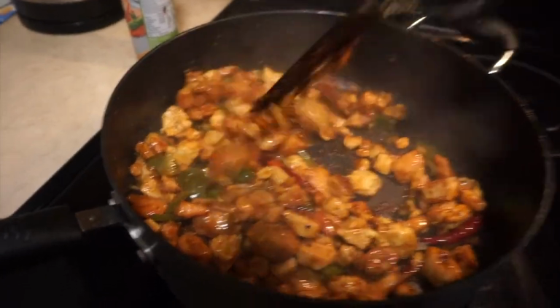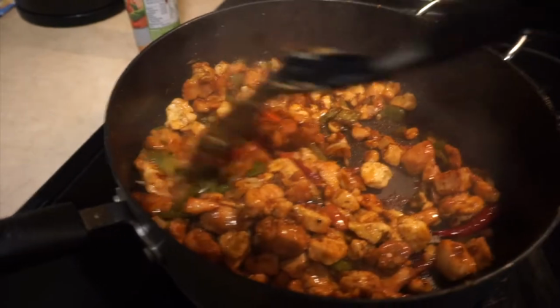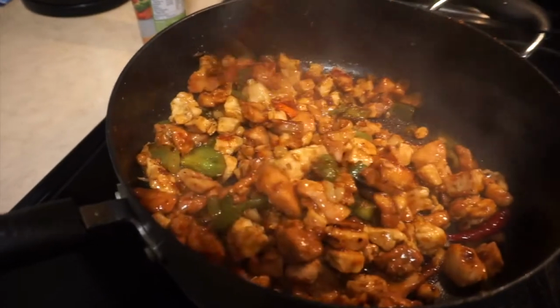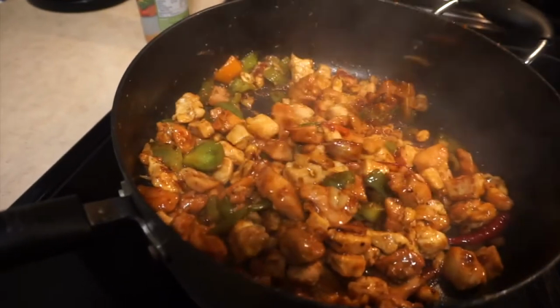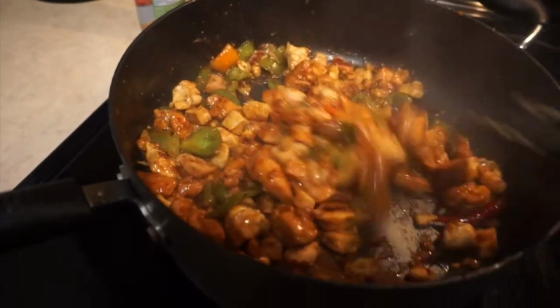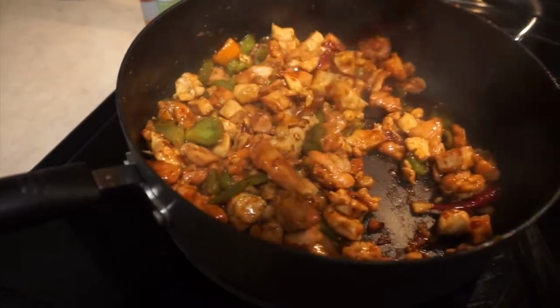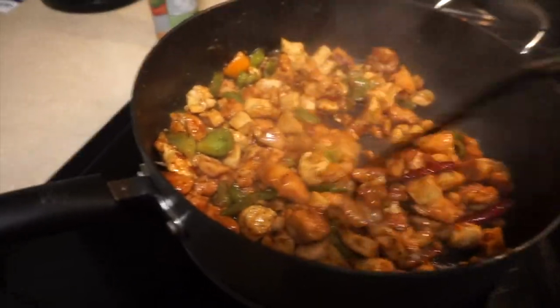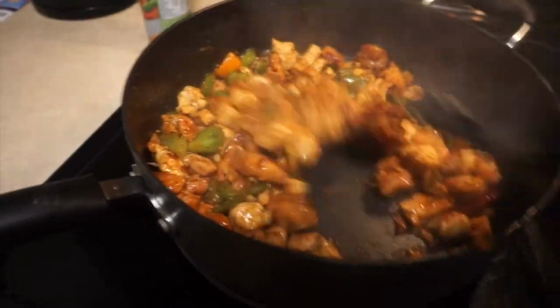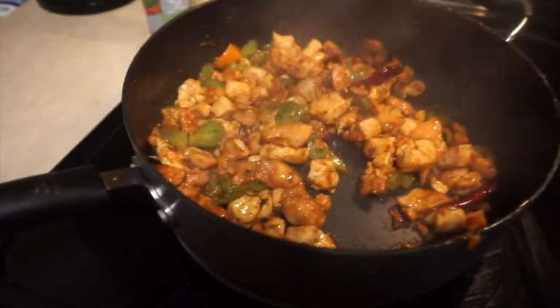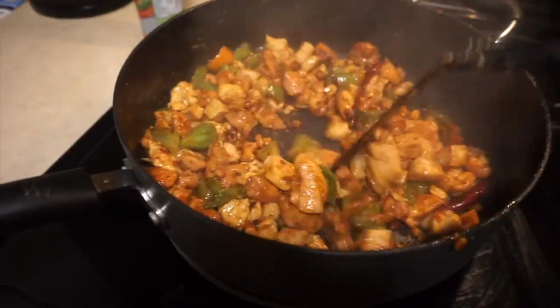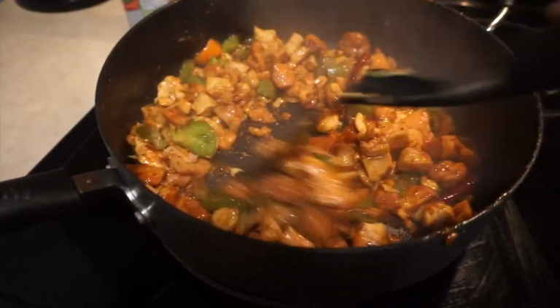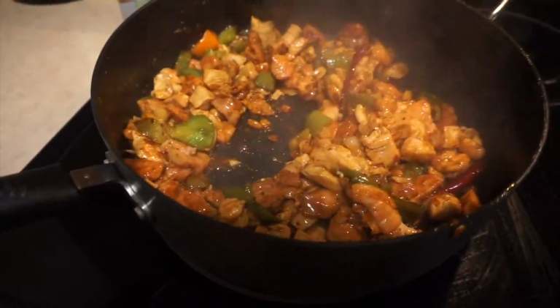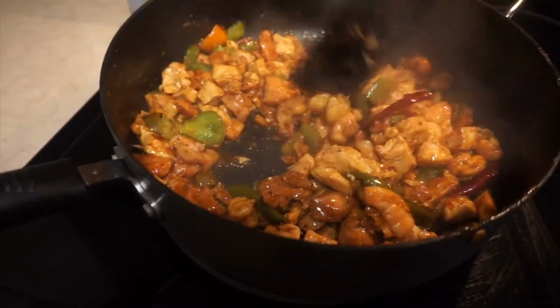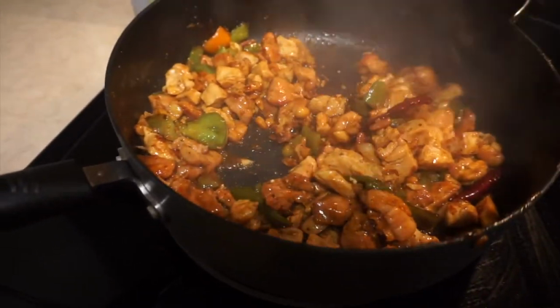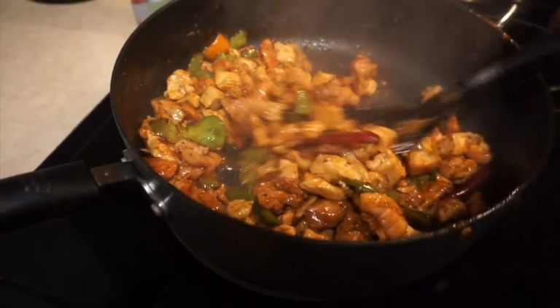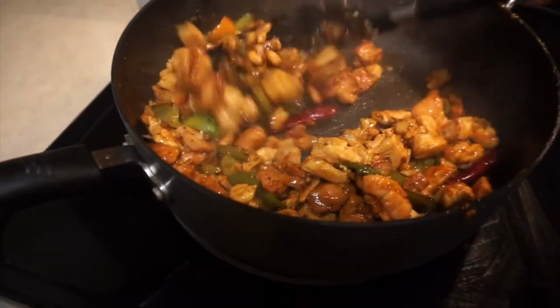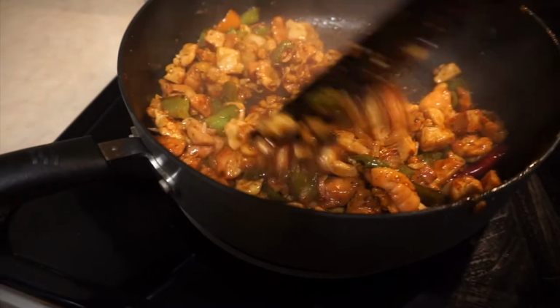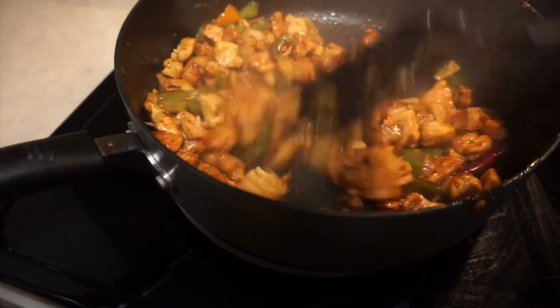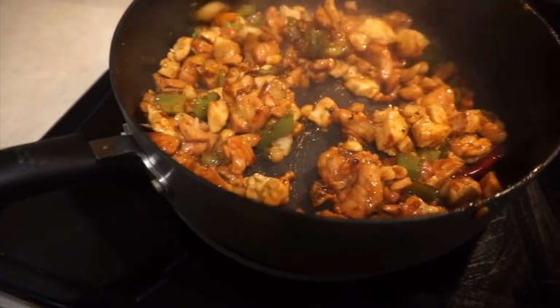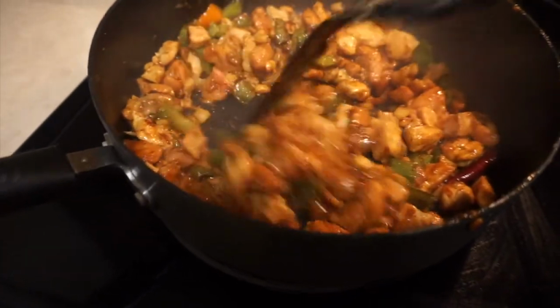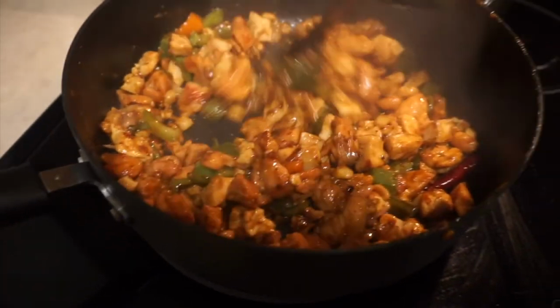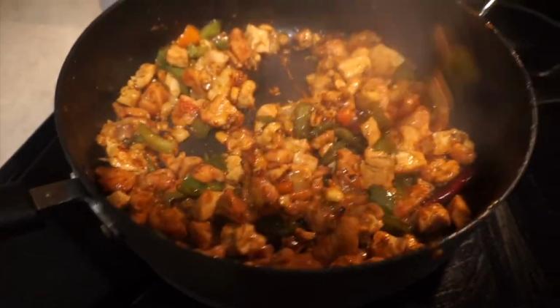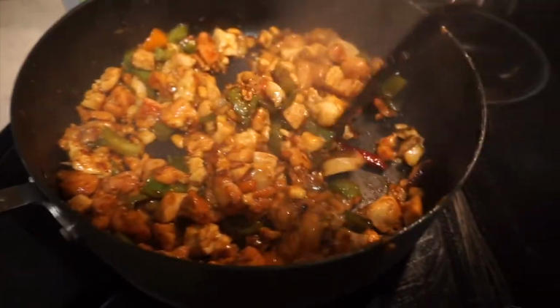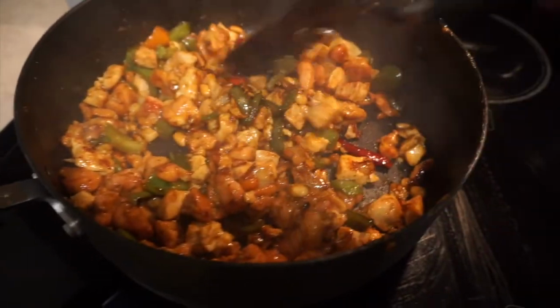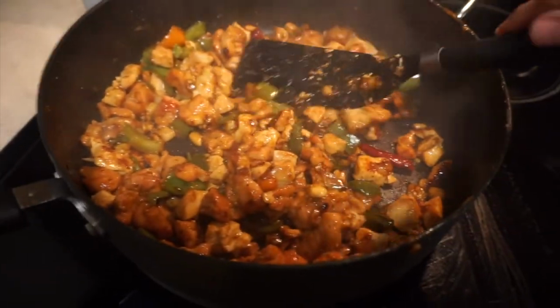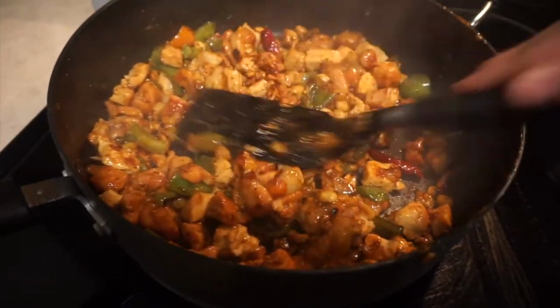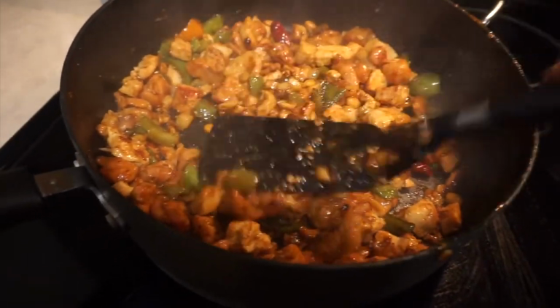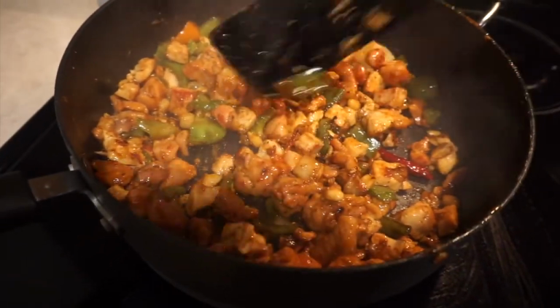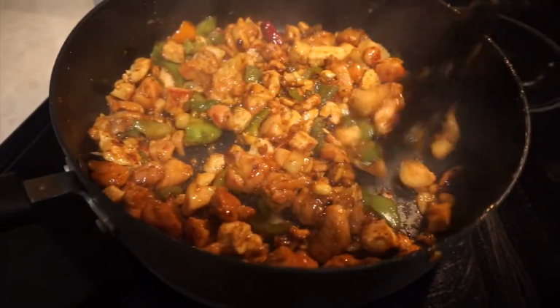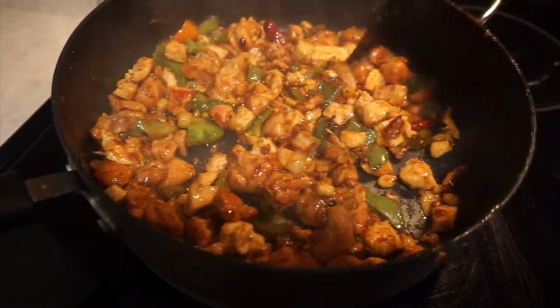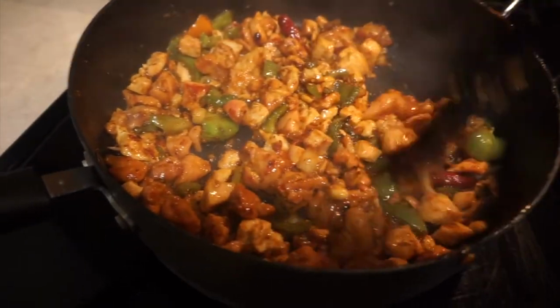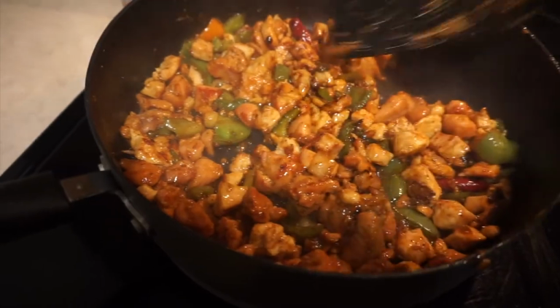Here is the final product - General Tso's chicken with chicken thighs and chicken breasts, kit from Trader Joe's. Hope you guys enjoy.